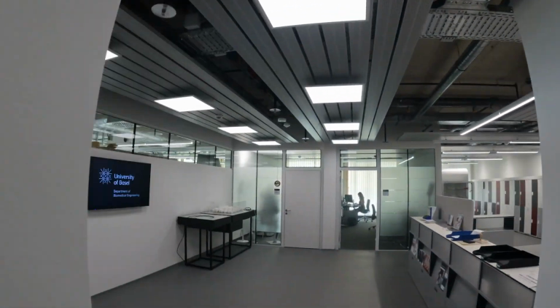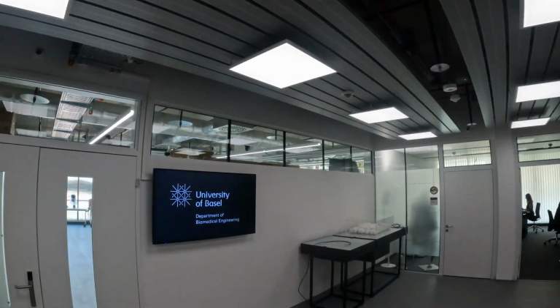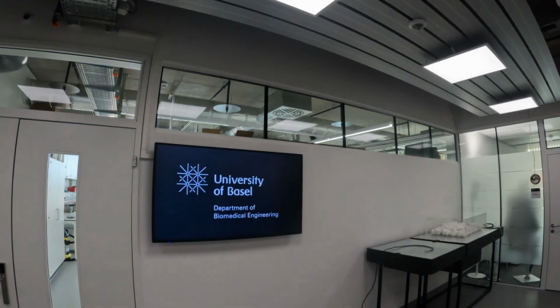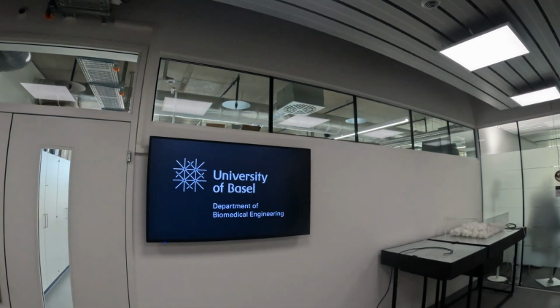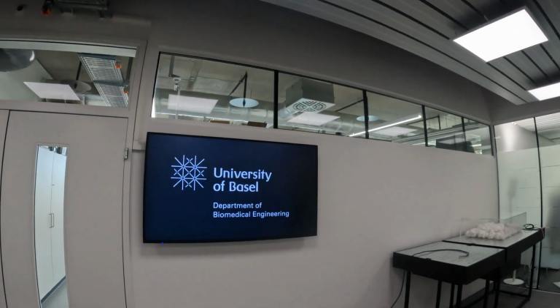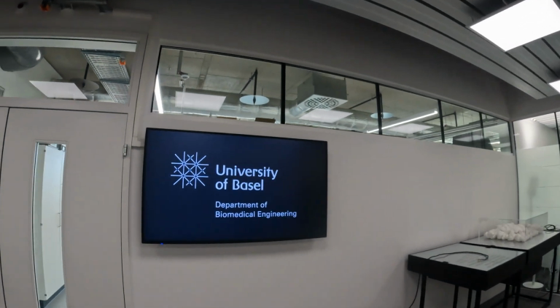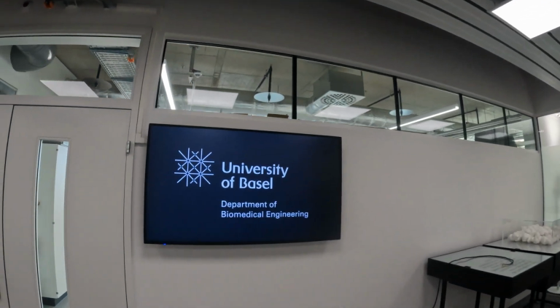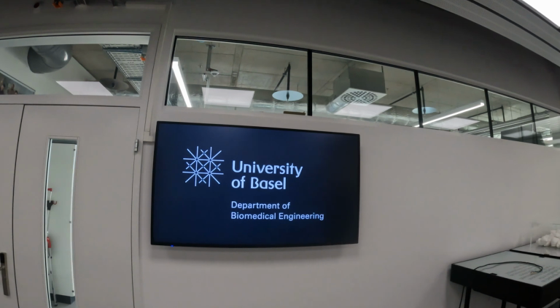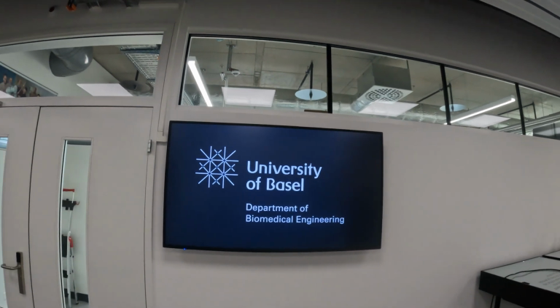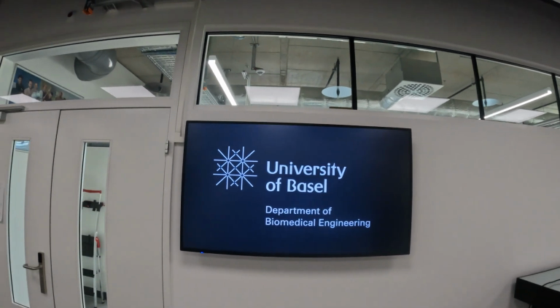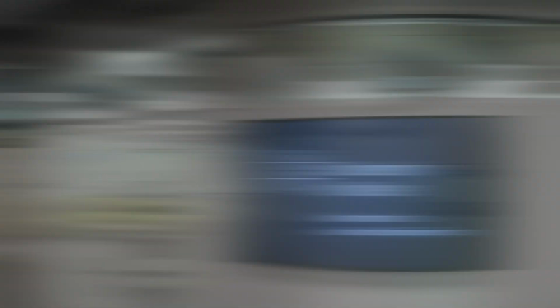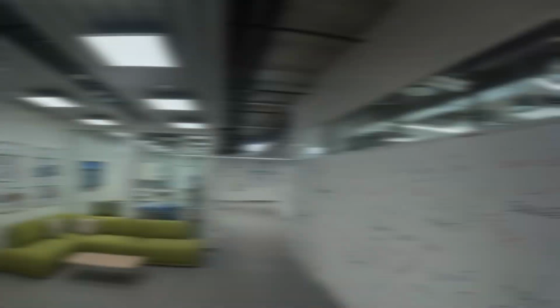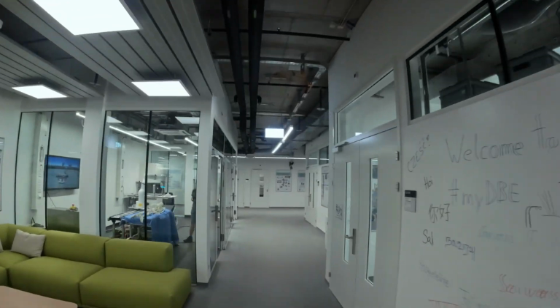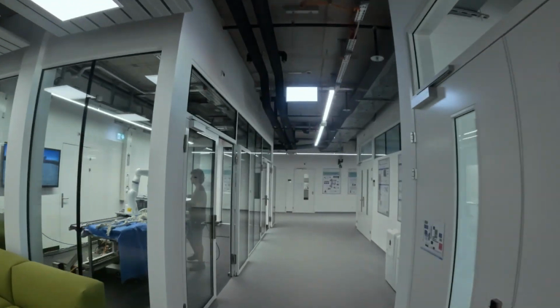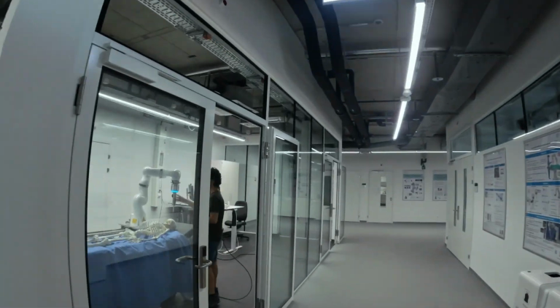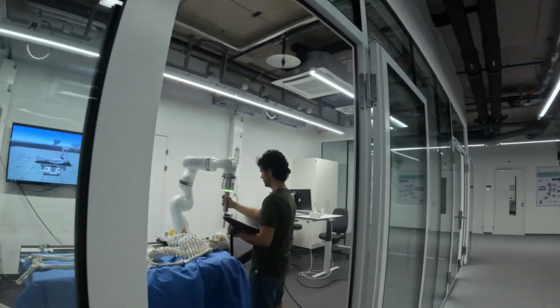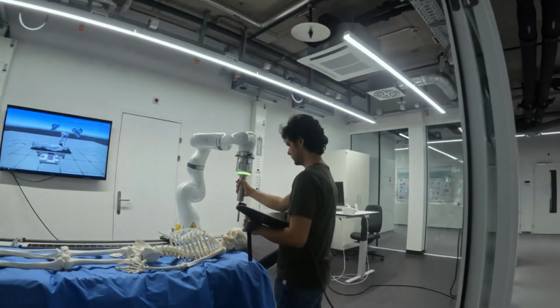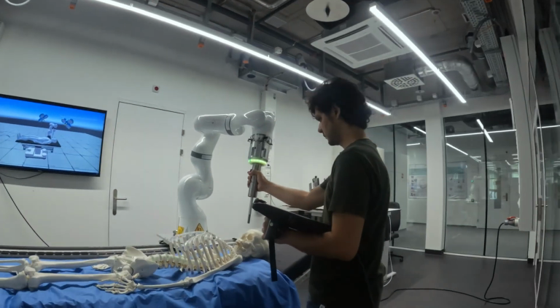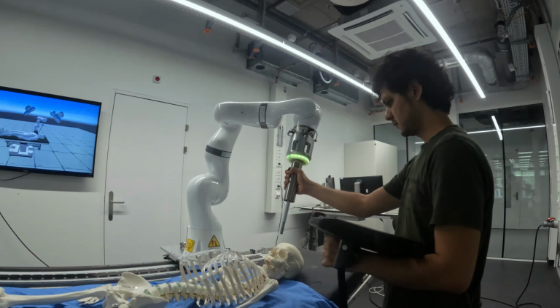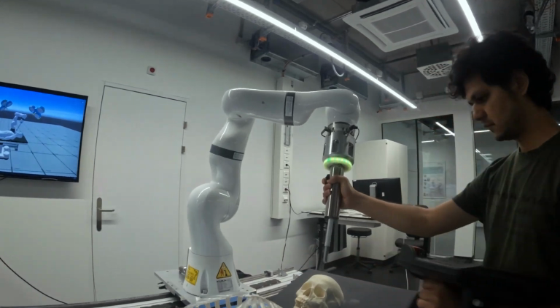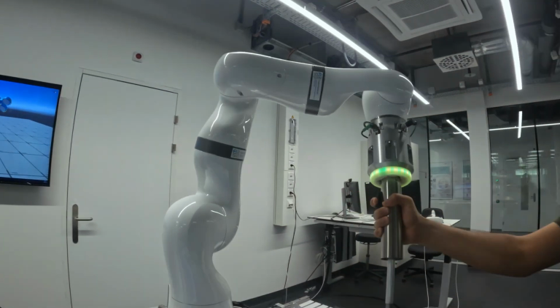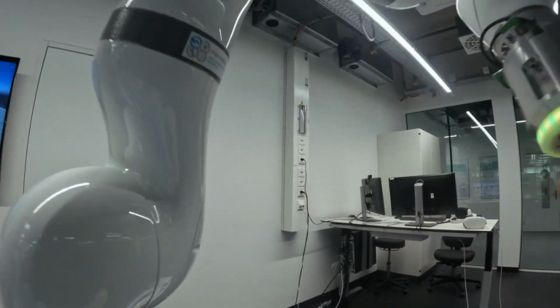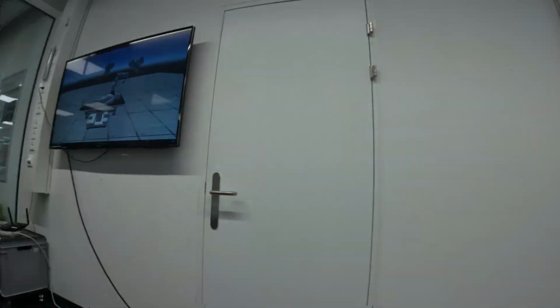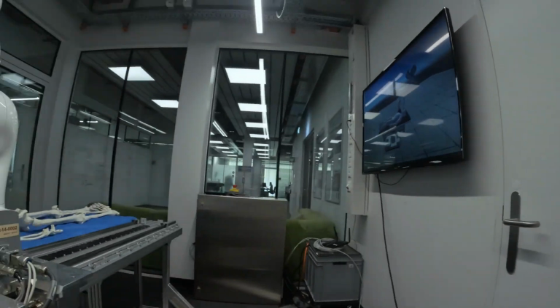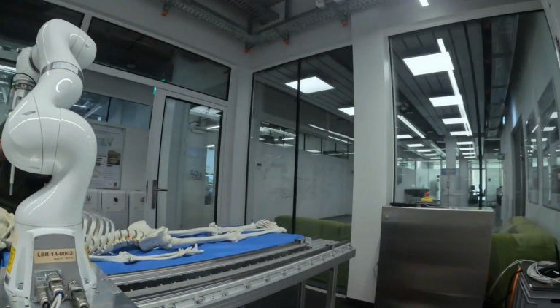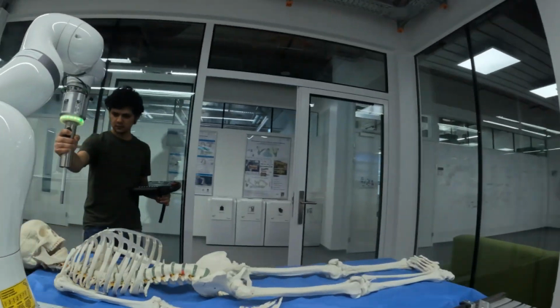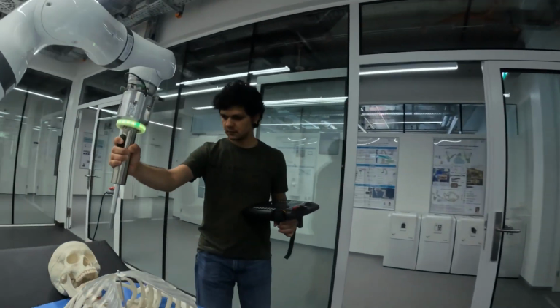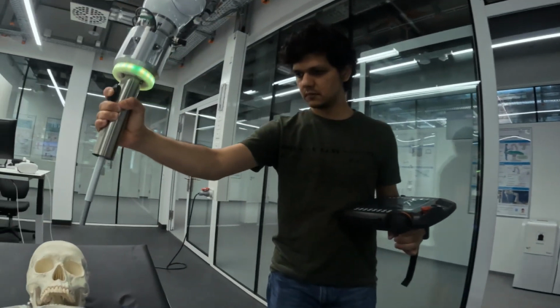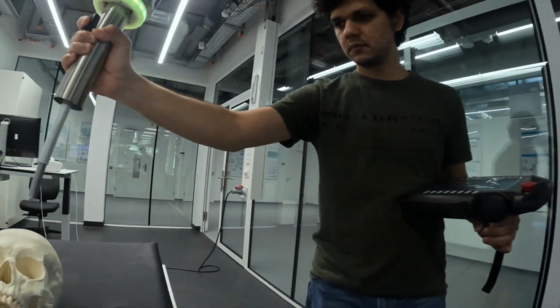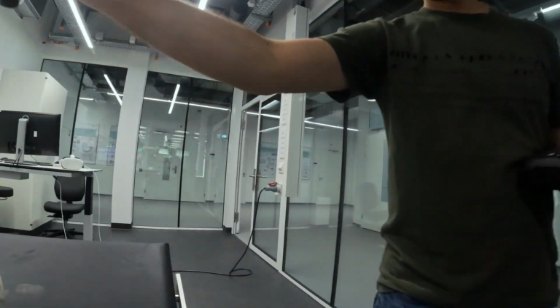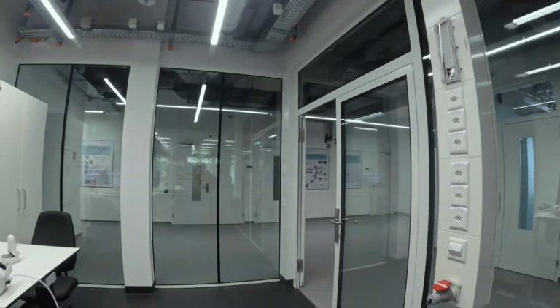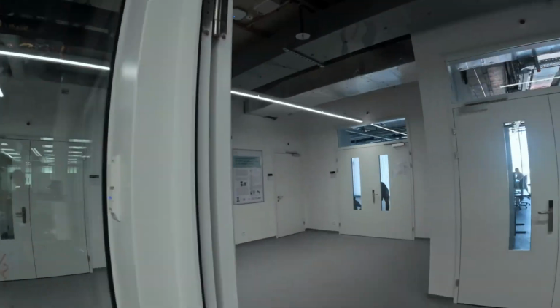The Department of Biomedical Engineering consists of 30 research groups. One of them, the Bio-Inspired Robots for Medicine Lab, develops robots for minimally invasive surgery, diagnostics, and rehabilitation.